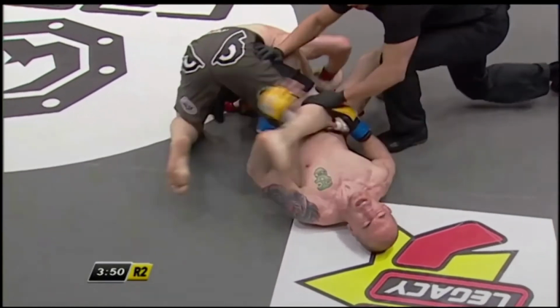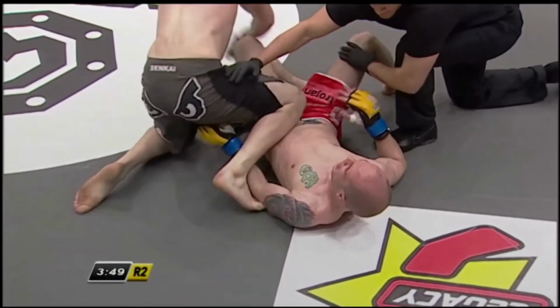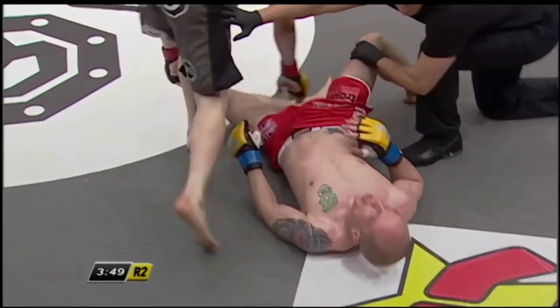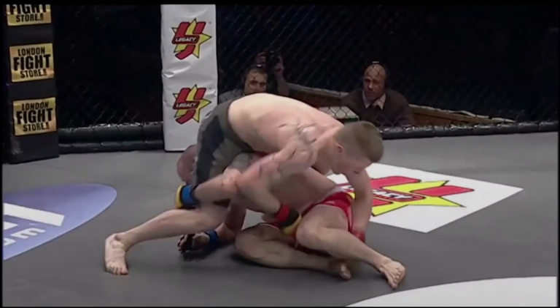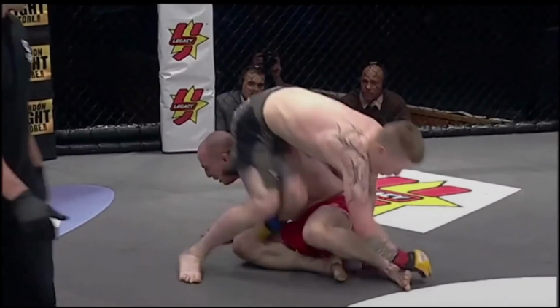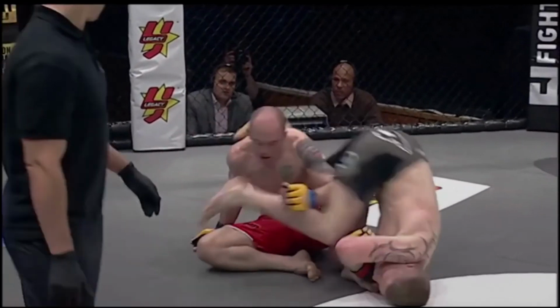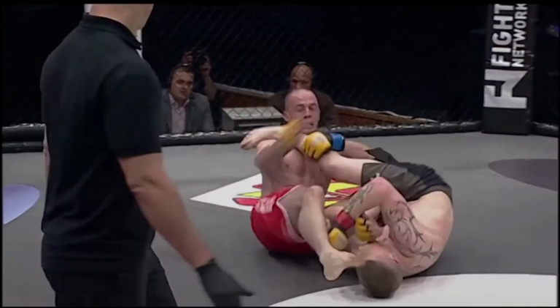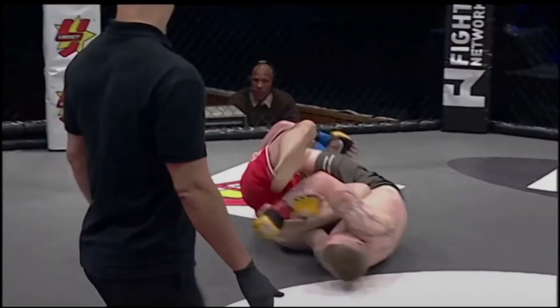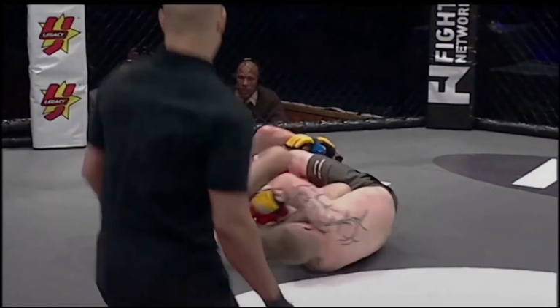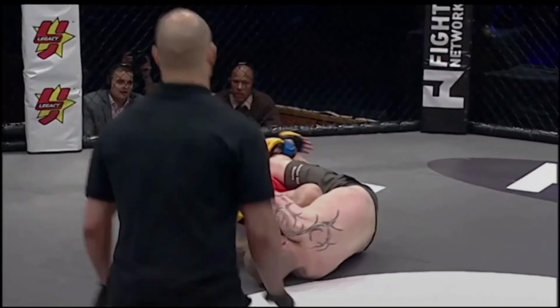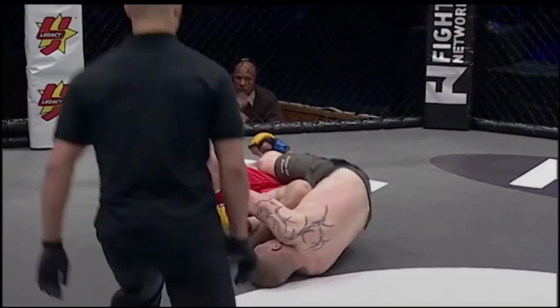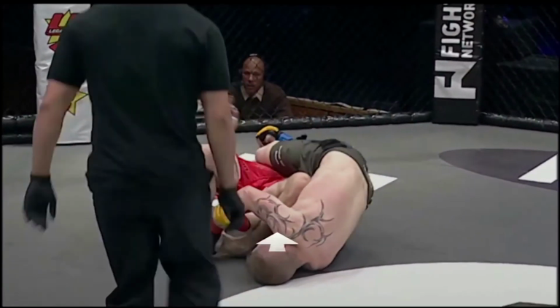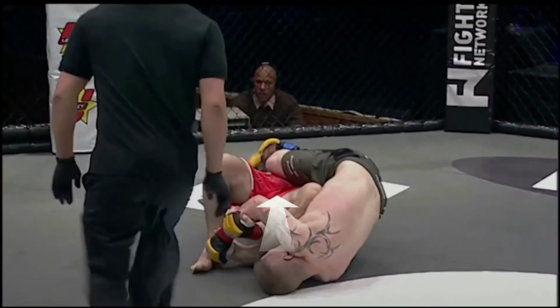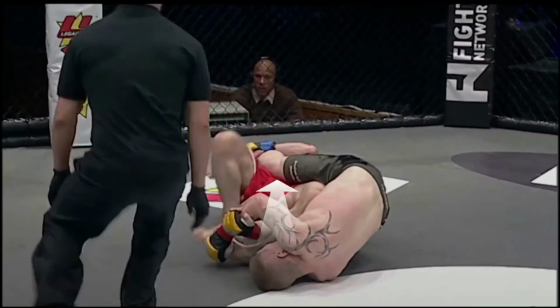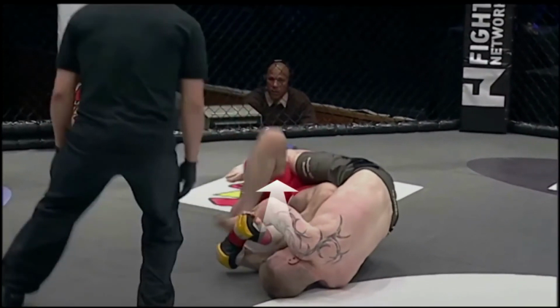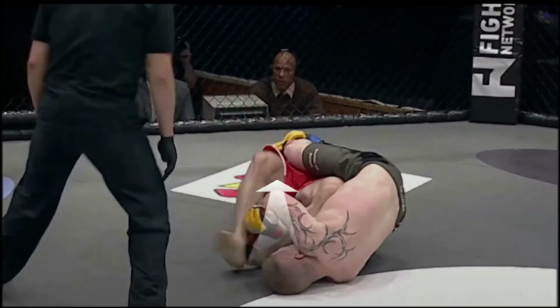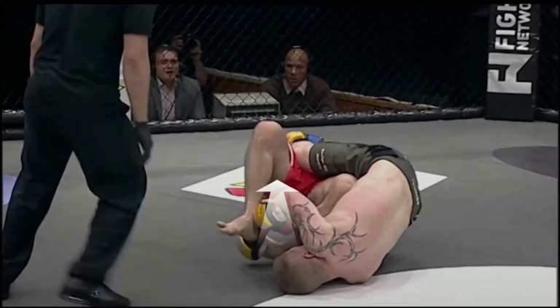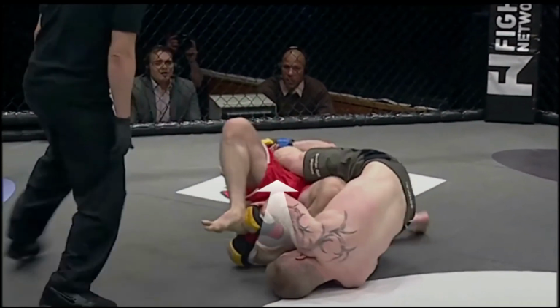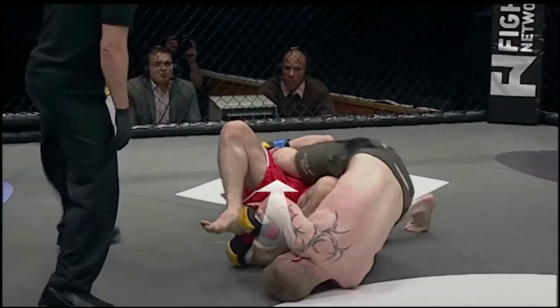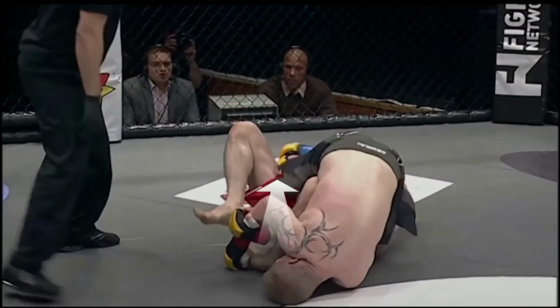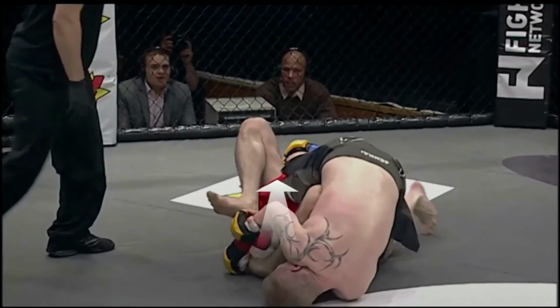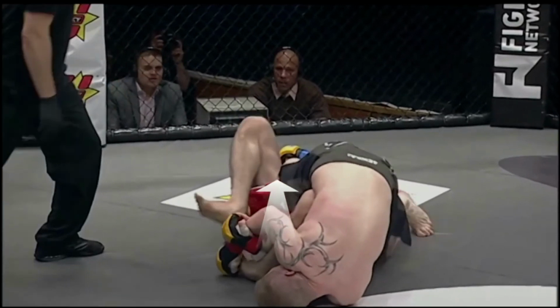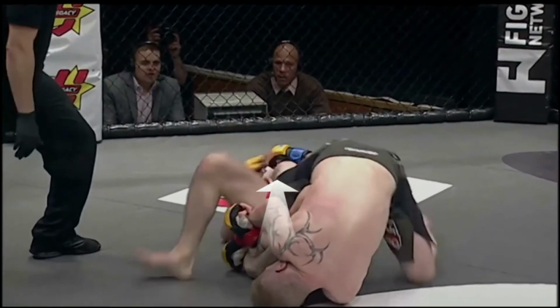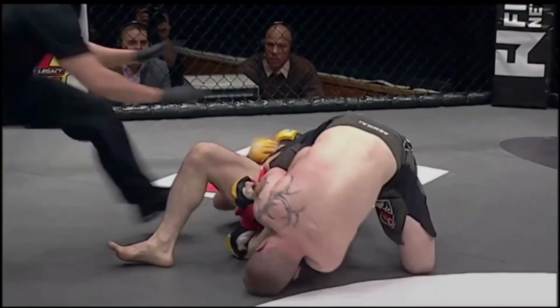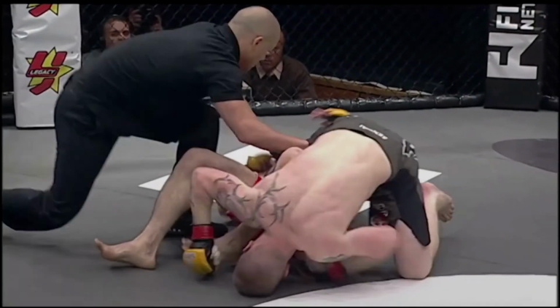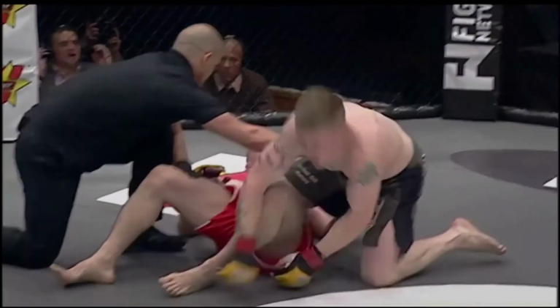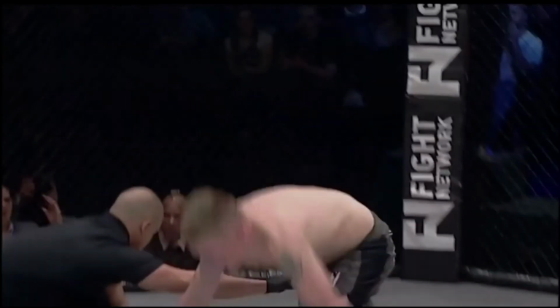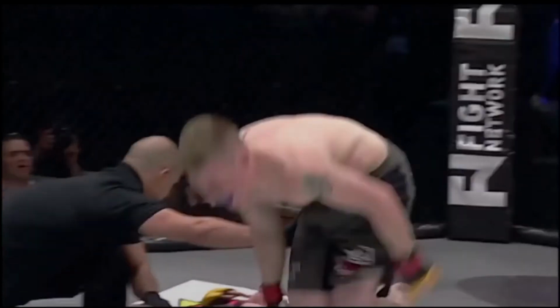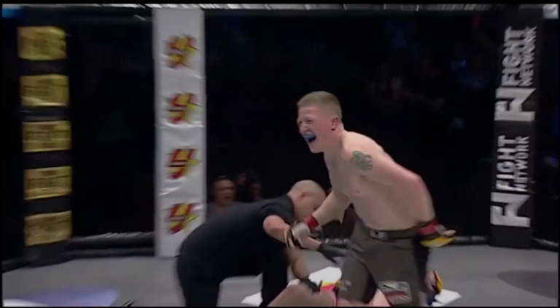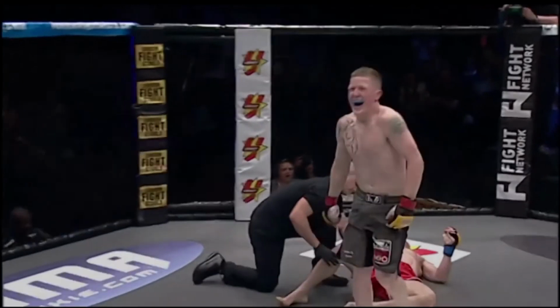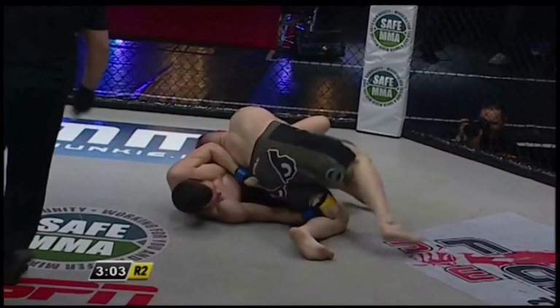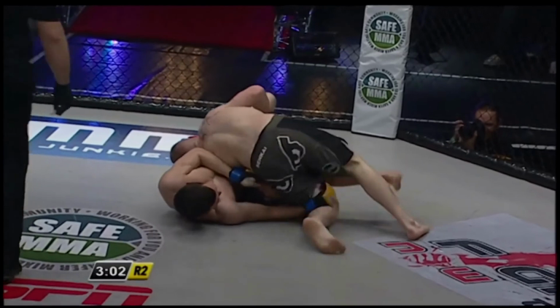As we watch it again from another angle, we see that Paul is driving his opponent's foot towards his butt, just like we saw Dylan do in the first example. But this is not the only setup or the only finish that Paul likes to use for the submission. In his fight with Ryan Roddy, Paul uses a very different setup and a very different finish to the one we've just seen.